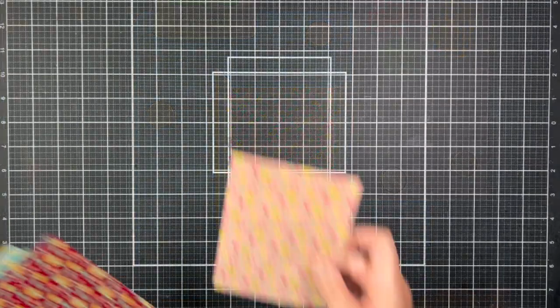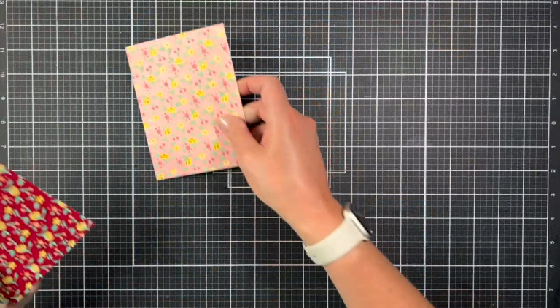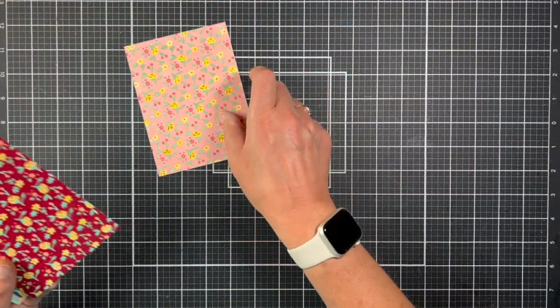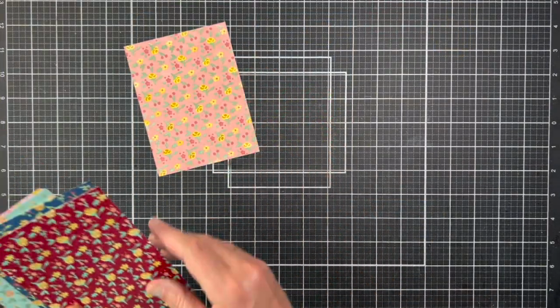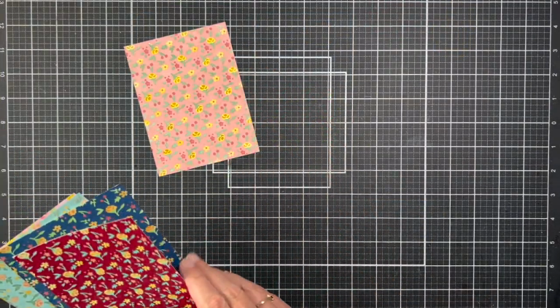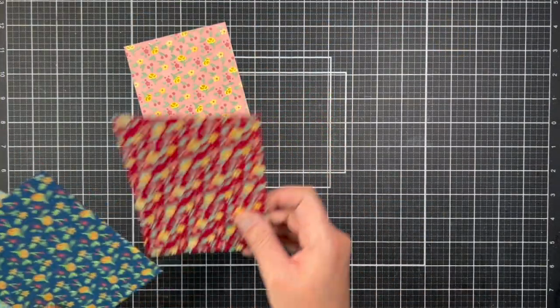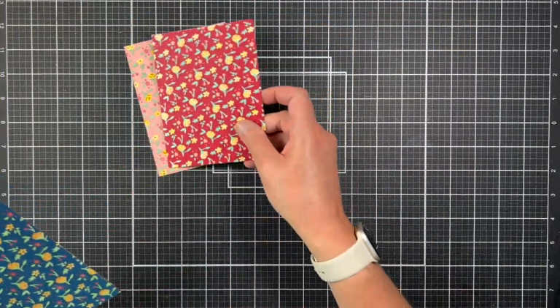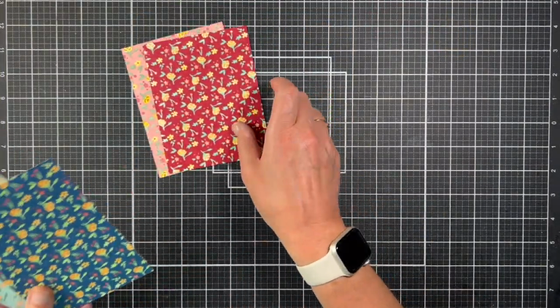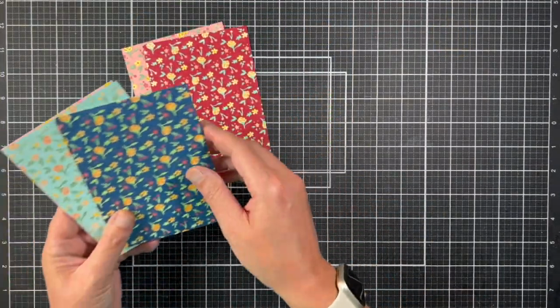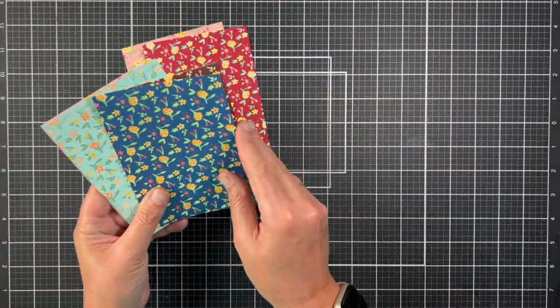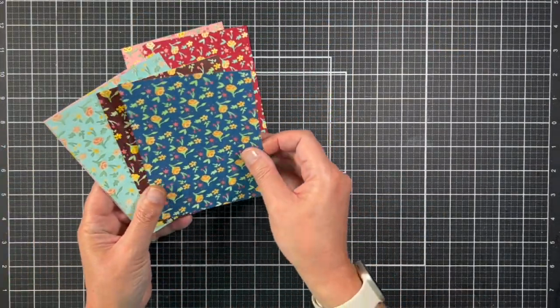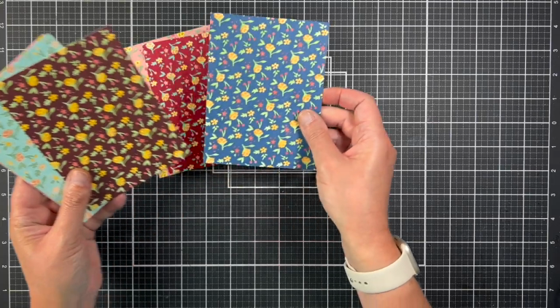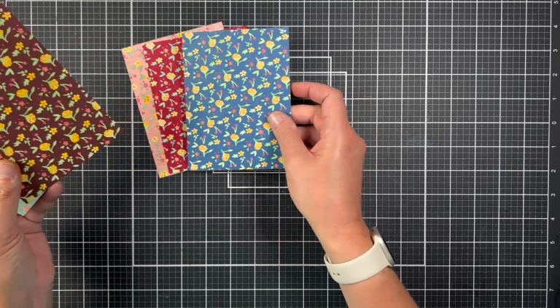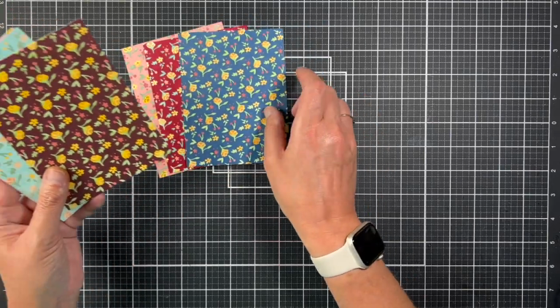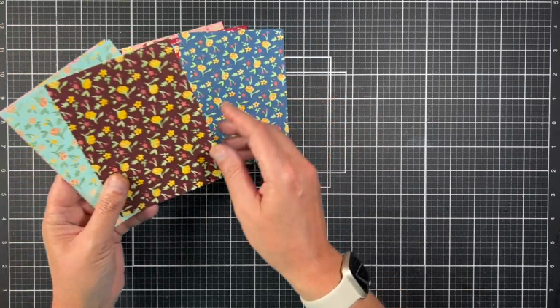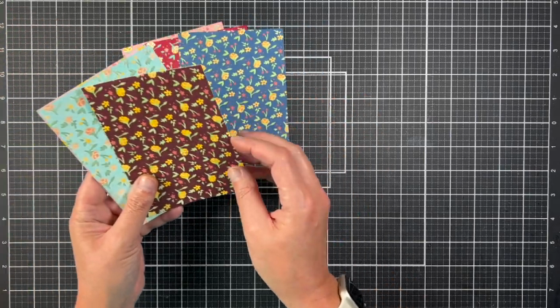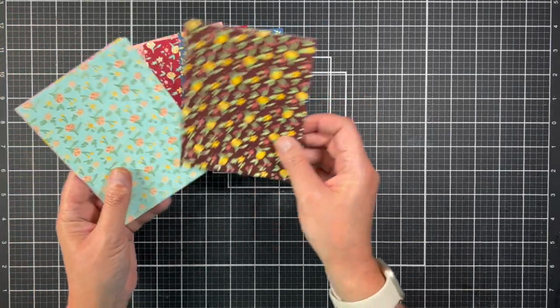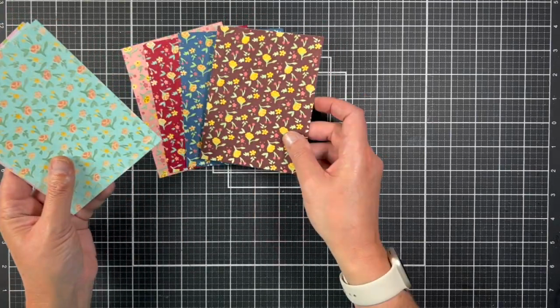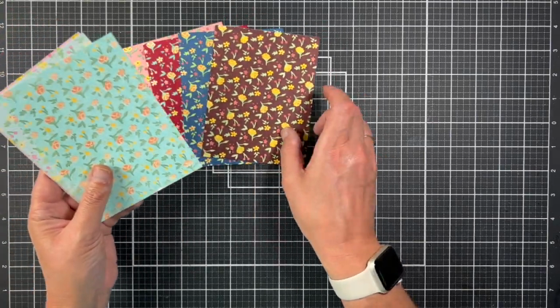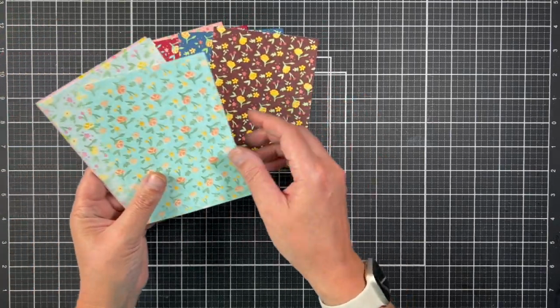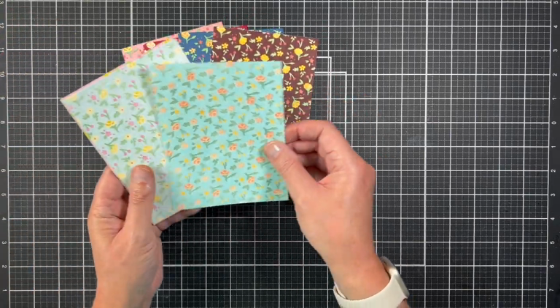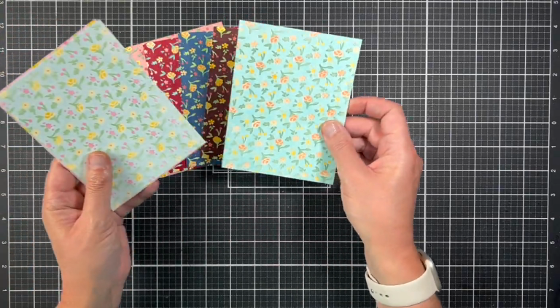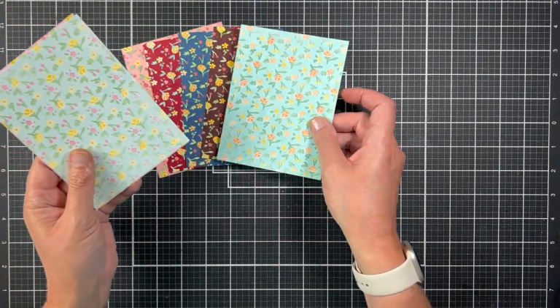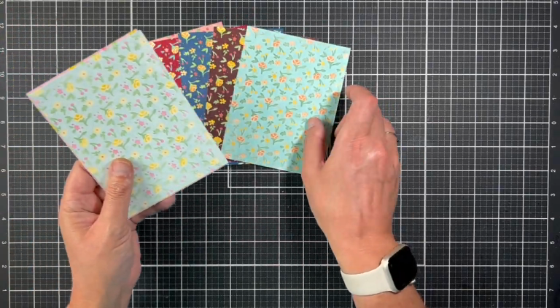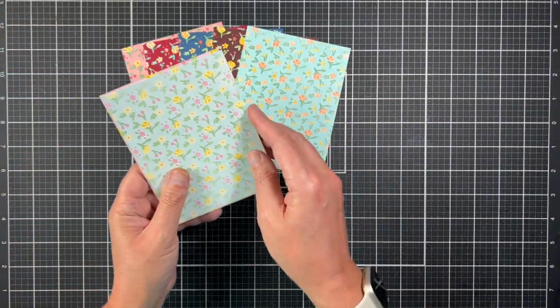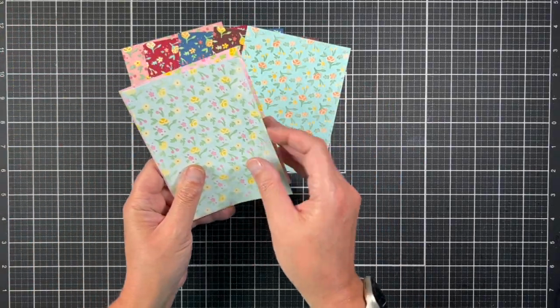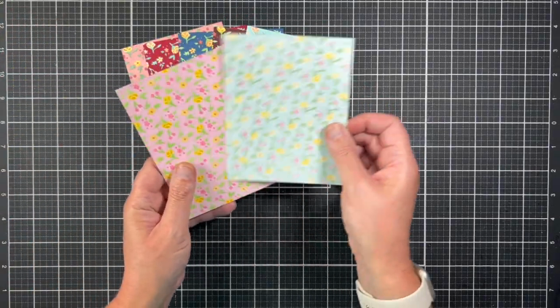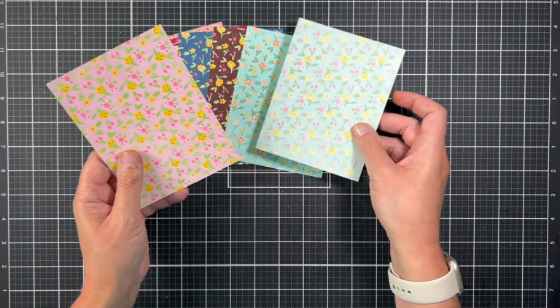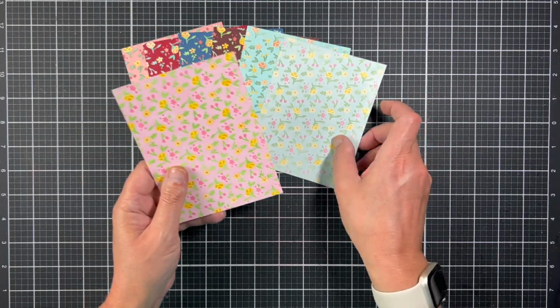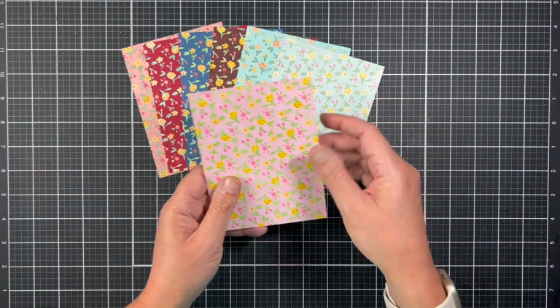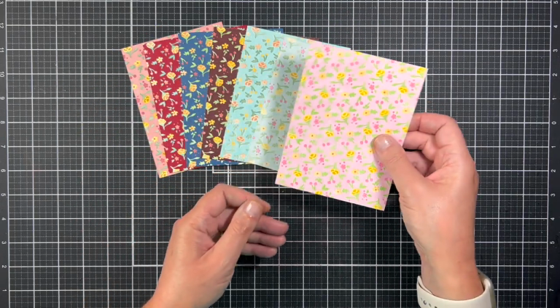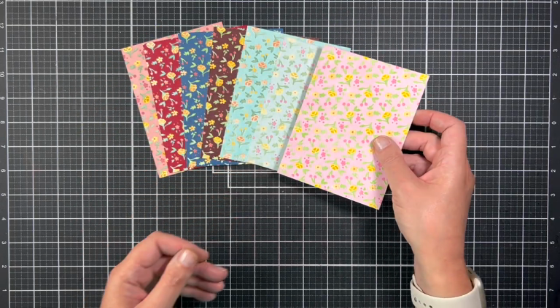Here's a quick look at all the panels that I made. I made light and dark panels so I had a nice range of colors to work with when I started putting my panels together.